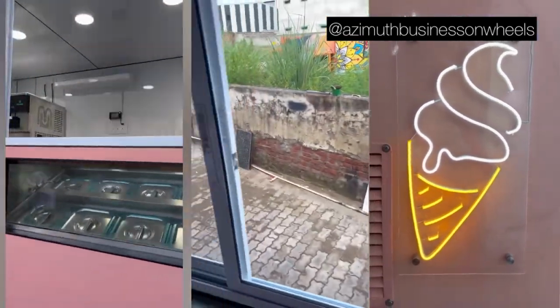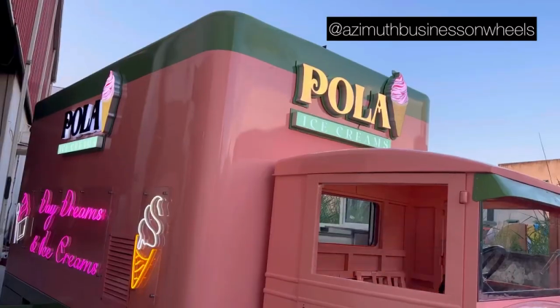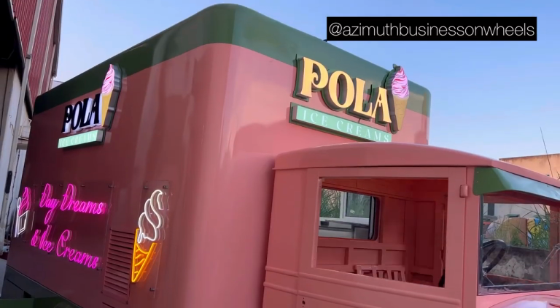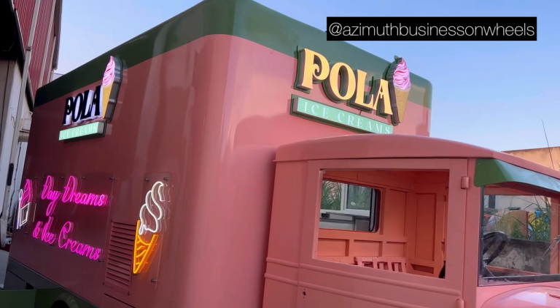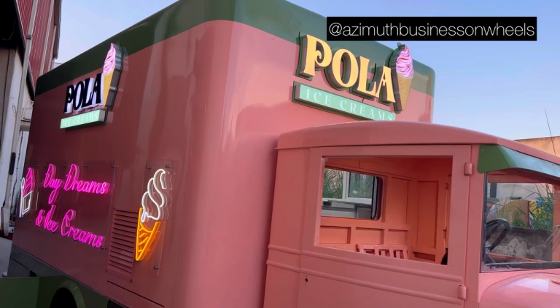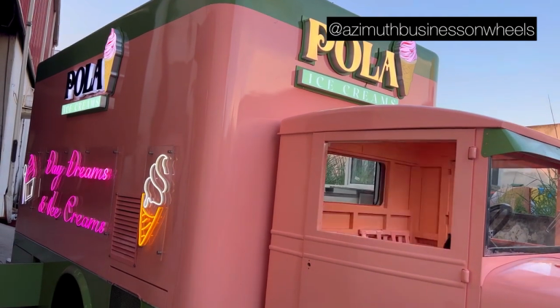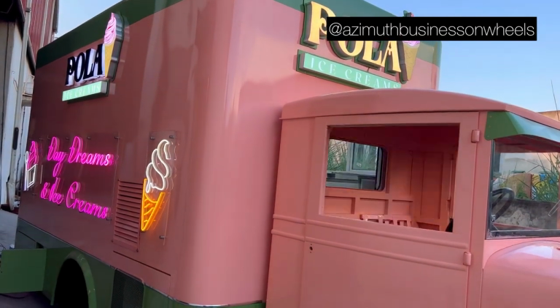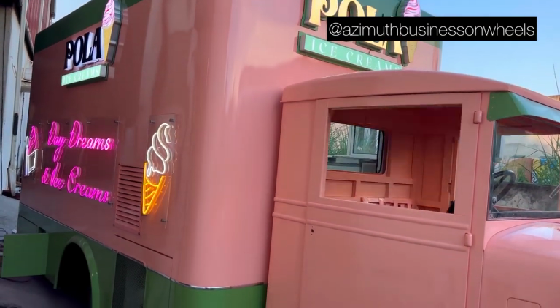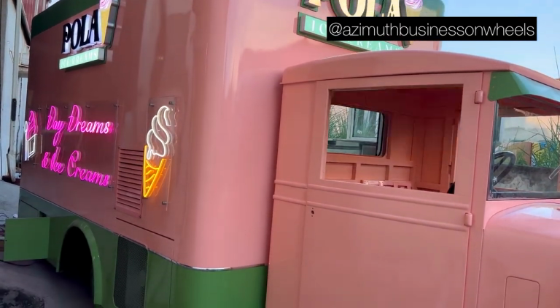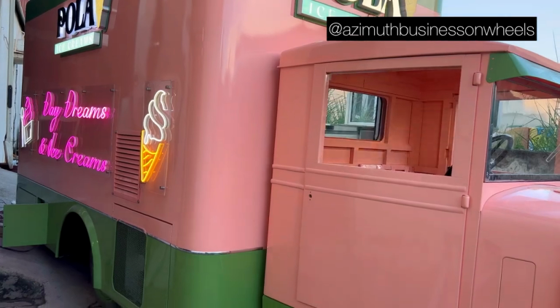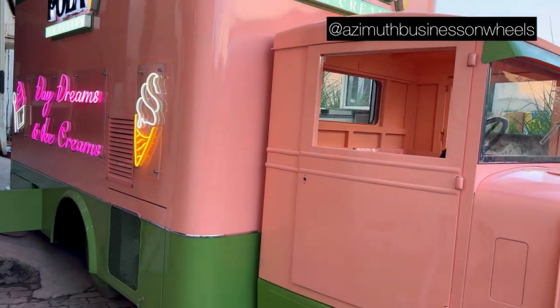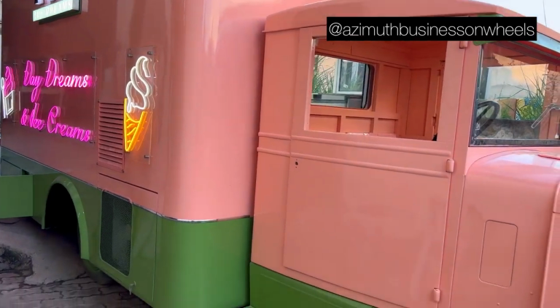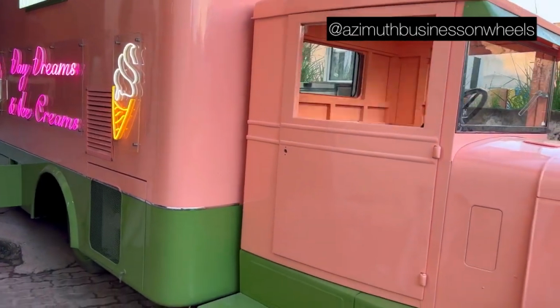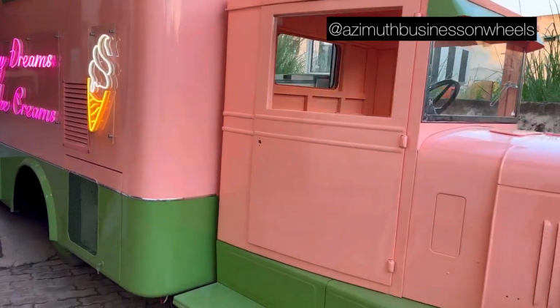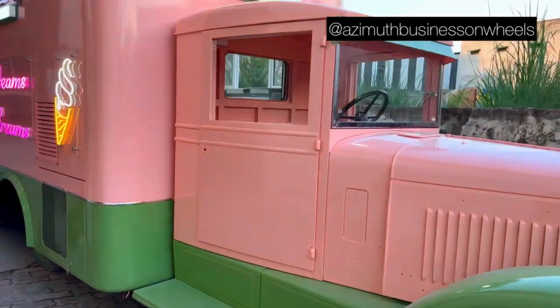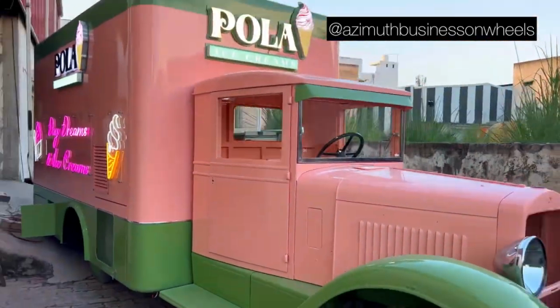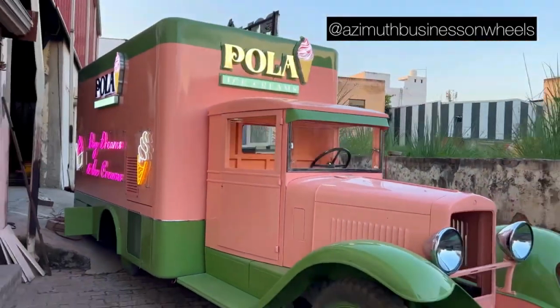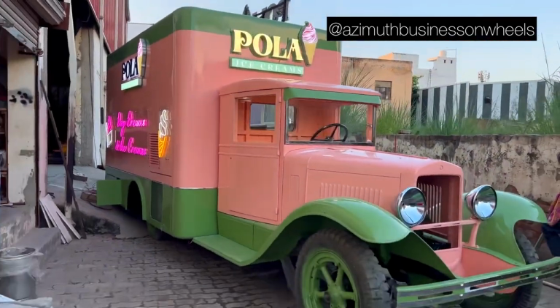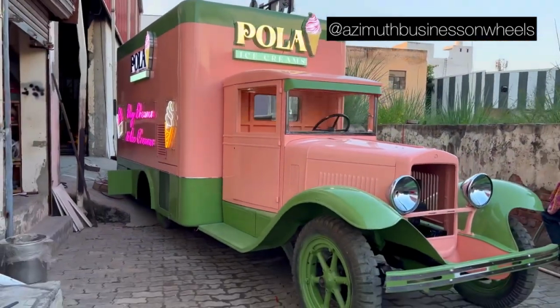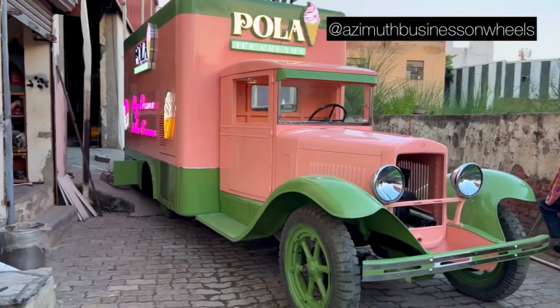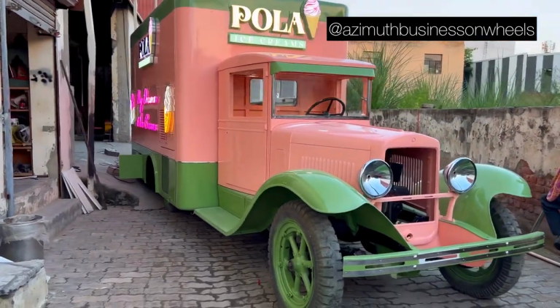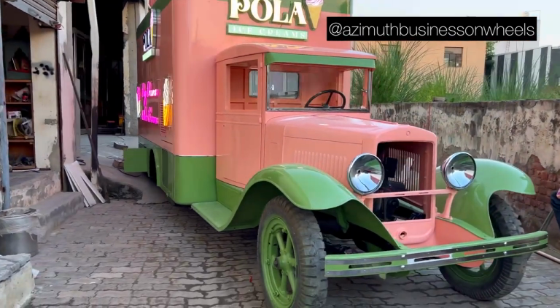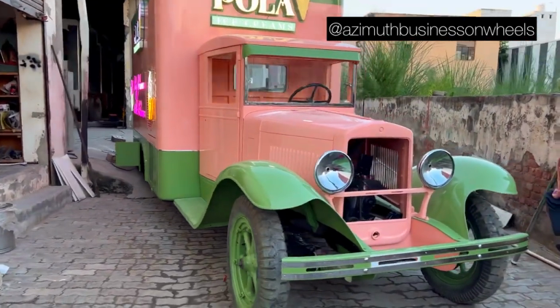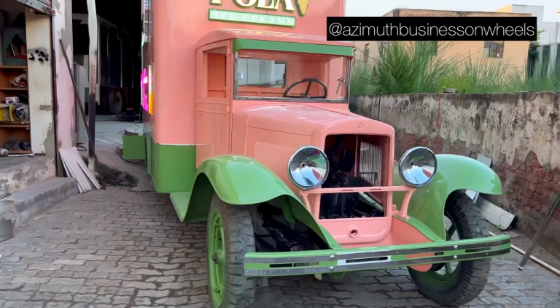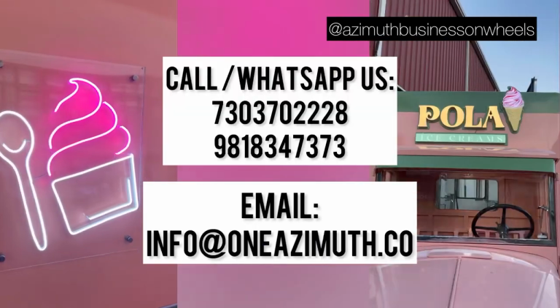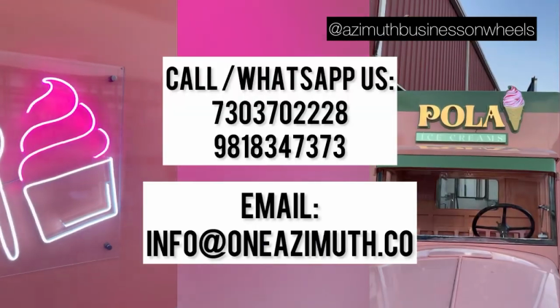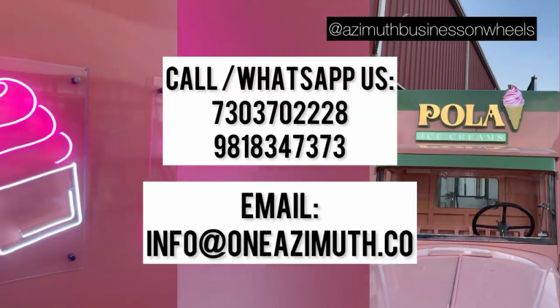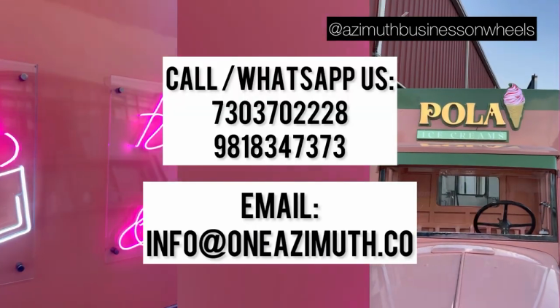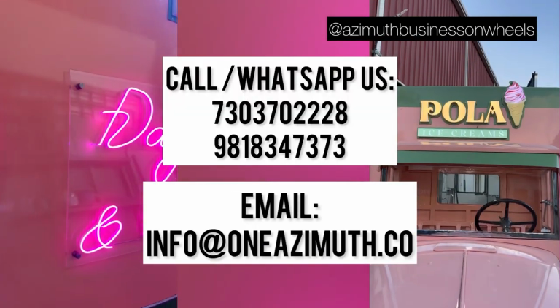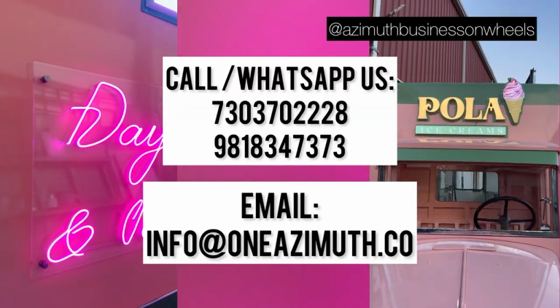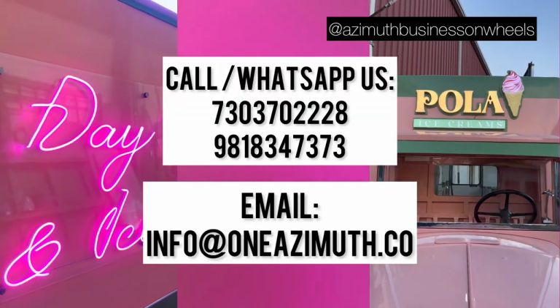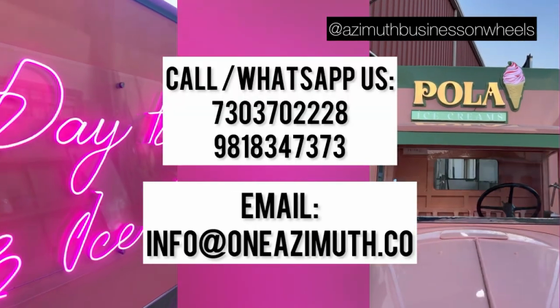The use of playful colors on this vintage vehicle has made this a very attractive ice cream truck. Do you want to start your business on wheels too? Save the numbers and call Azimuth today!